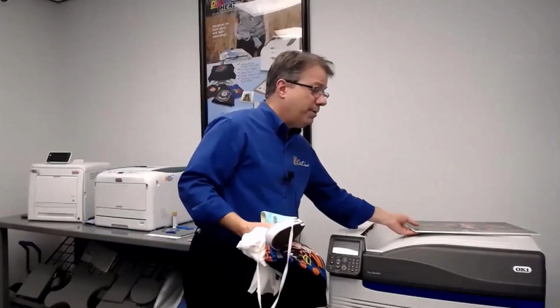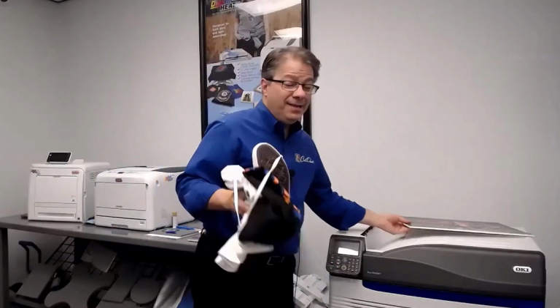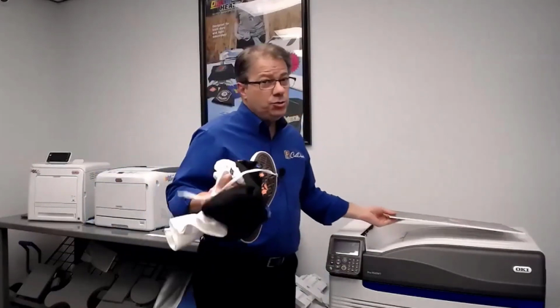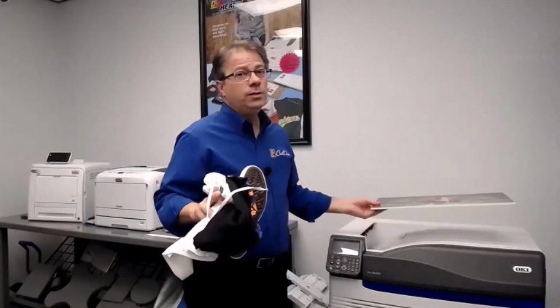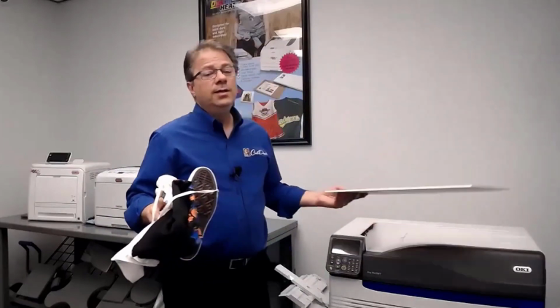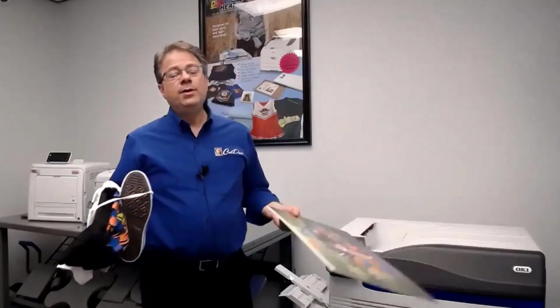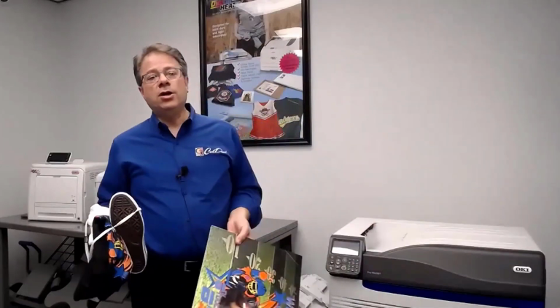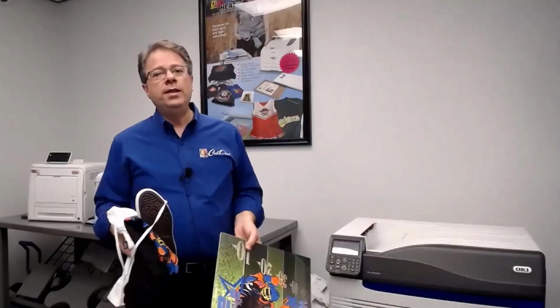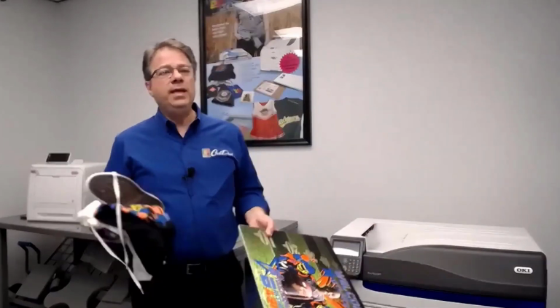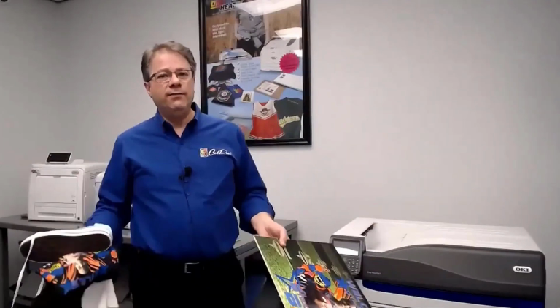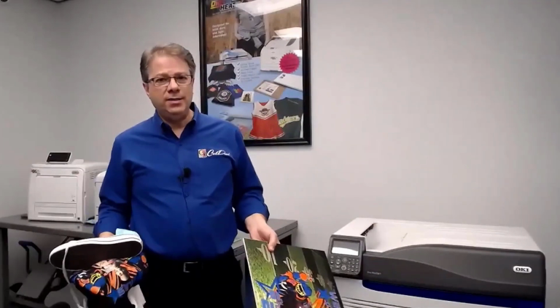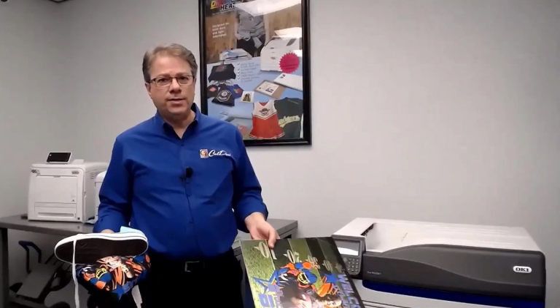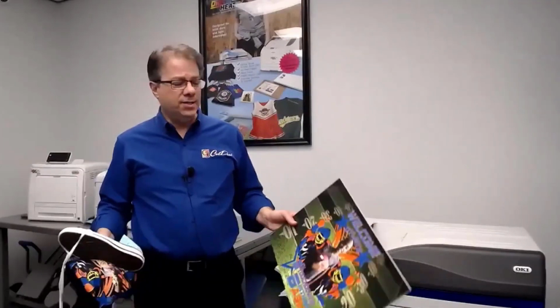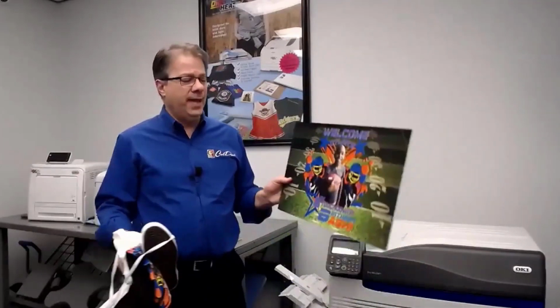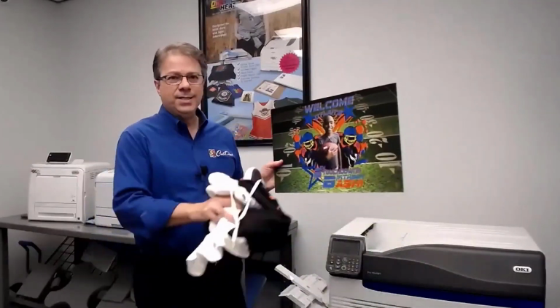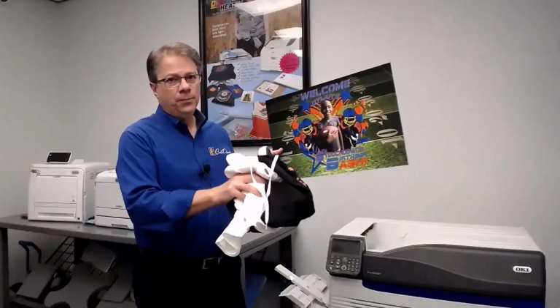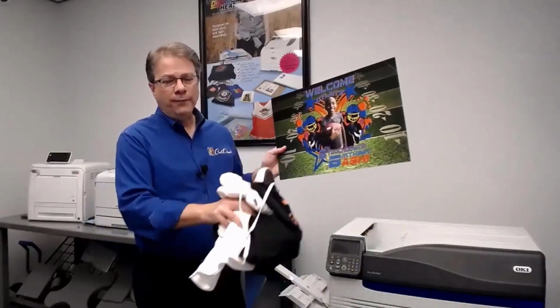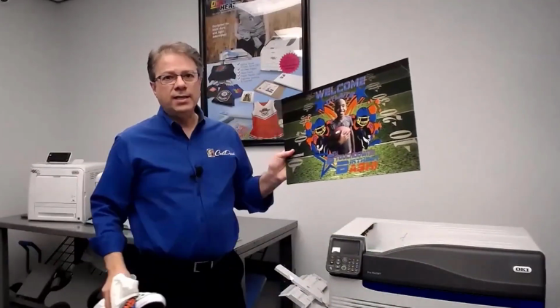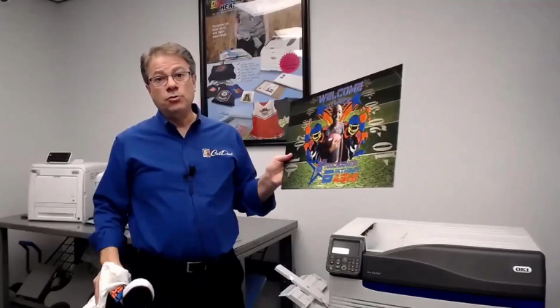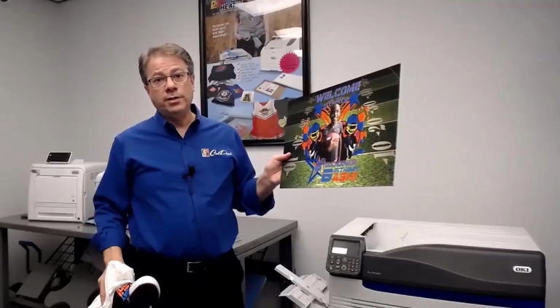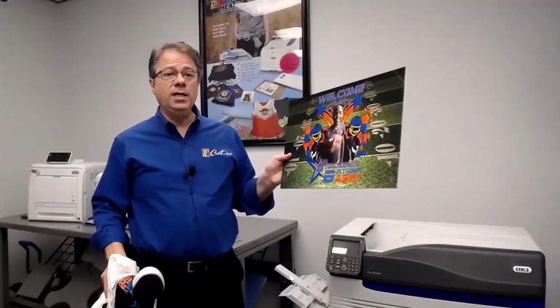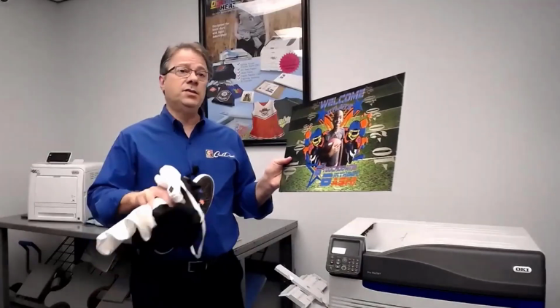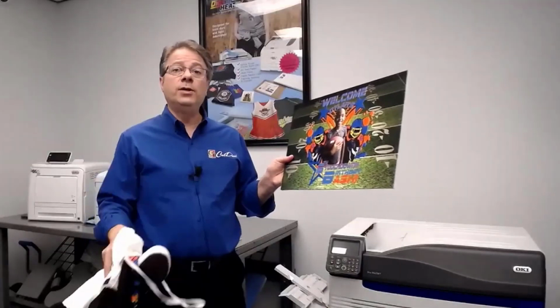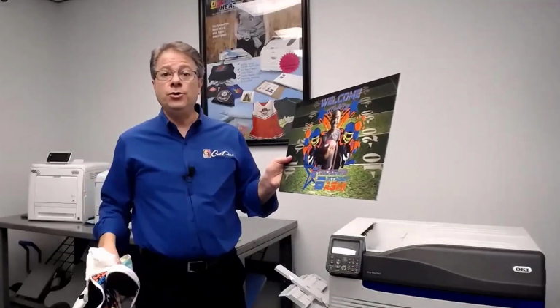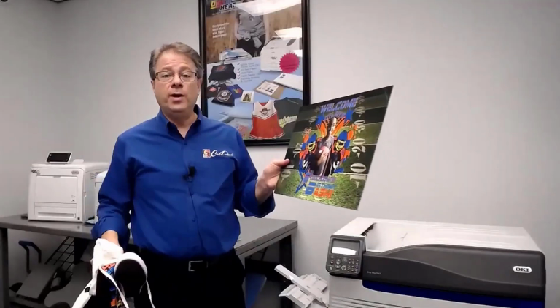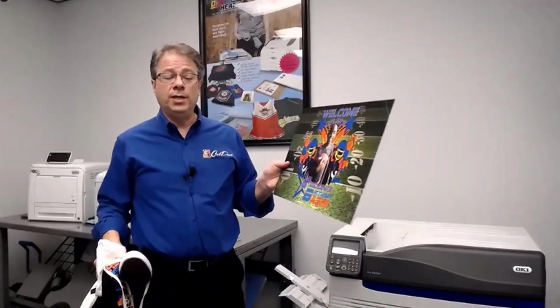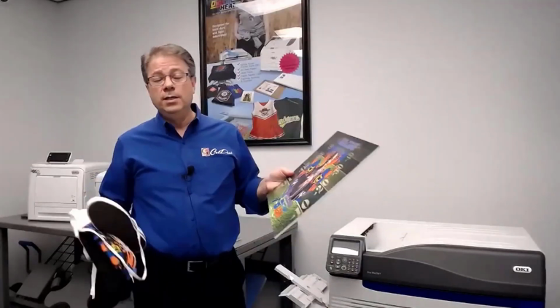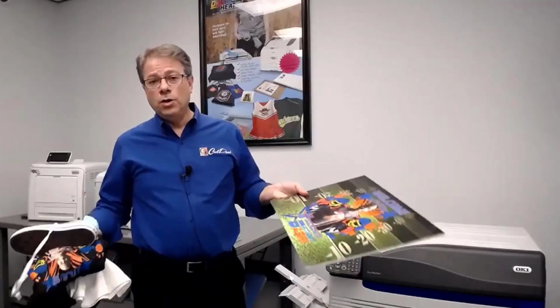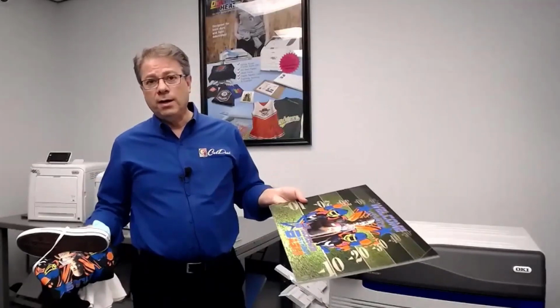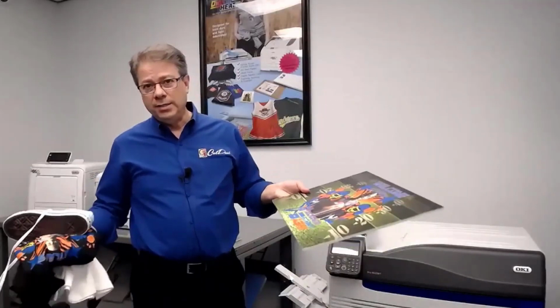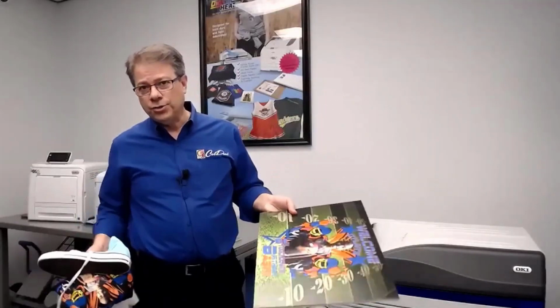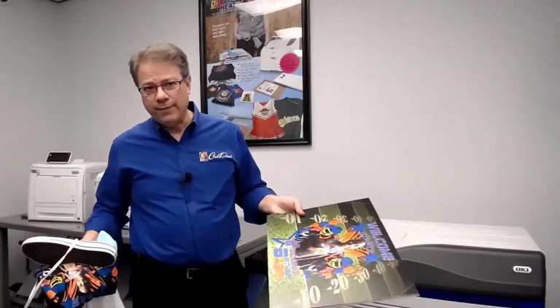As usual, I'm going to start with the beginning of any of these processes — graphics like this don't grow on trees, so I'm going to show you where you can work with a company and source your graphics.